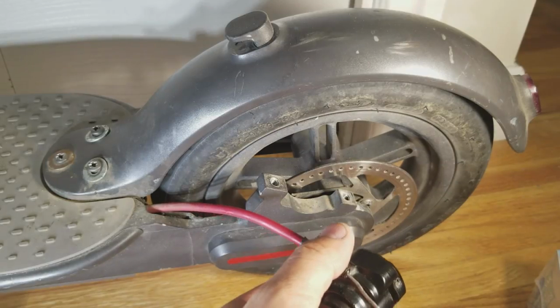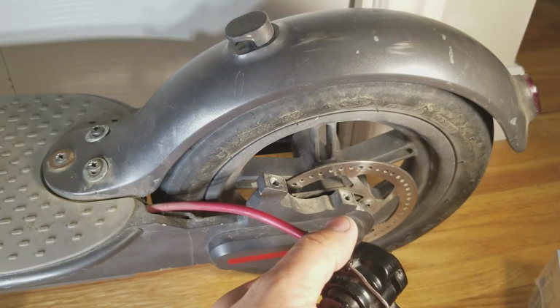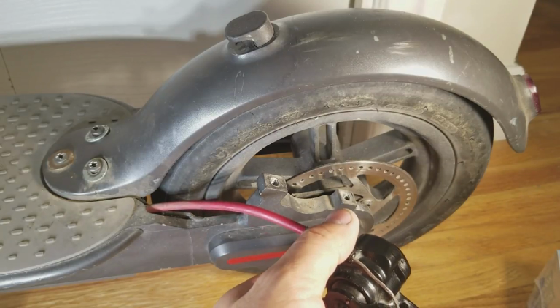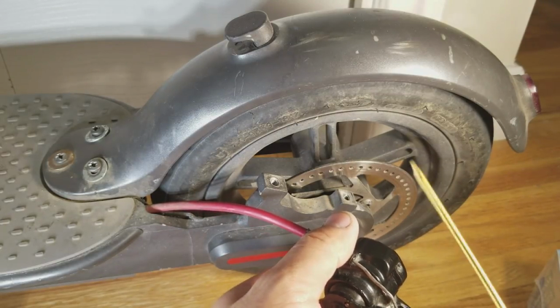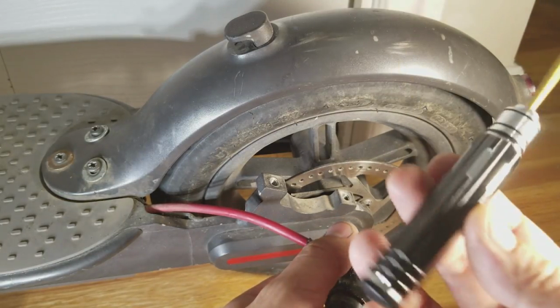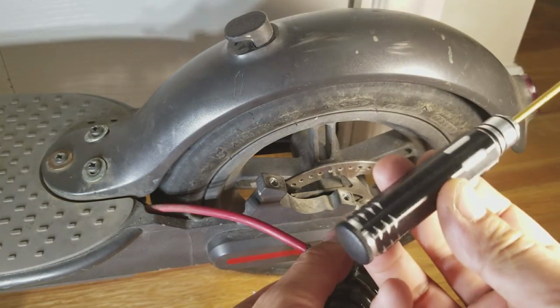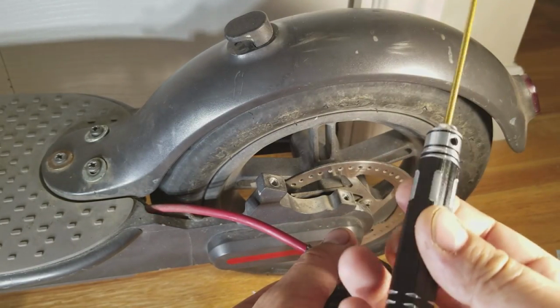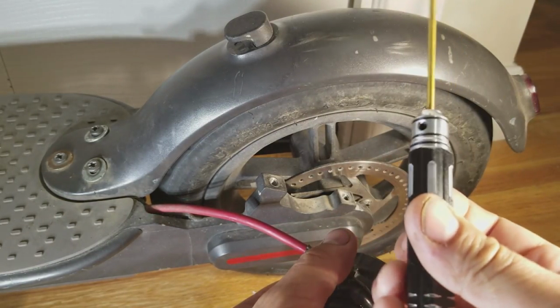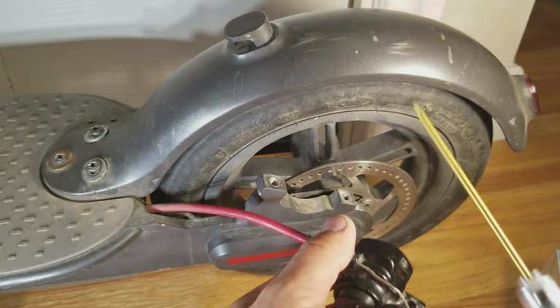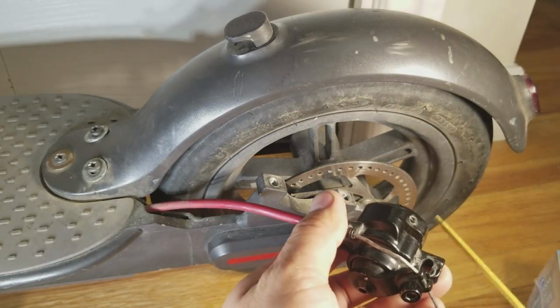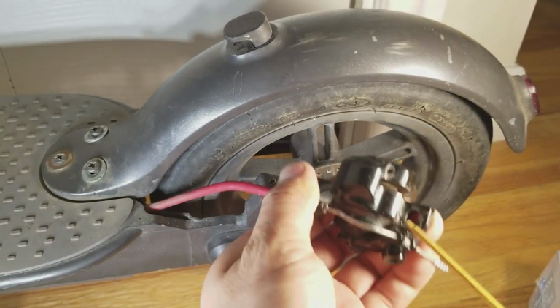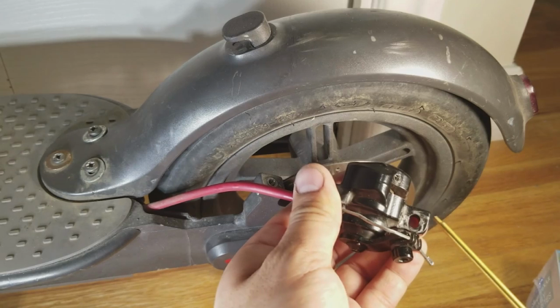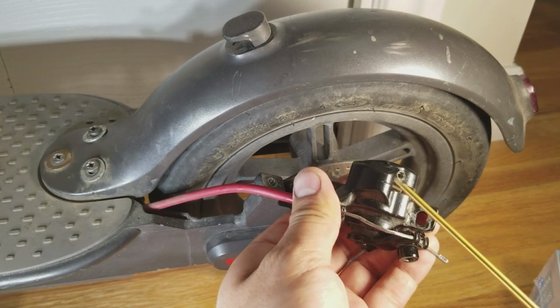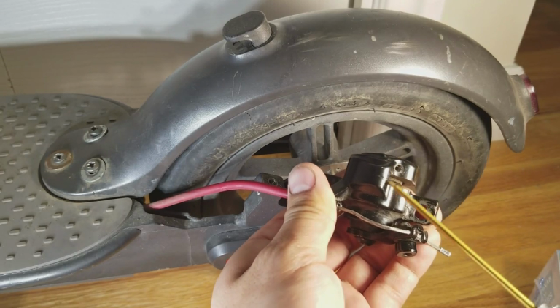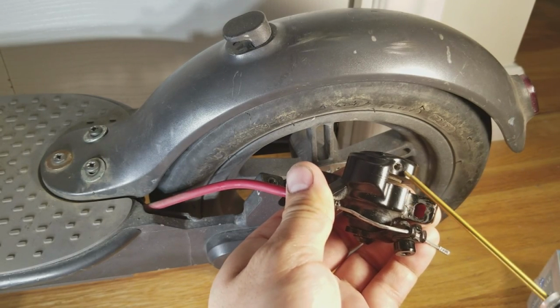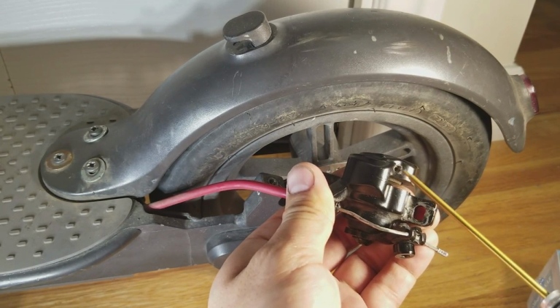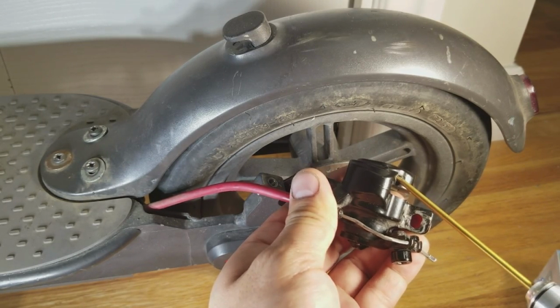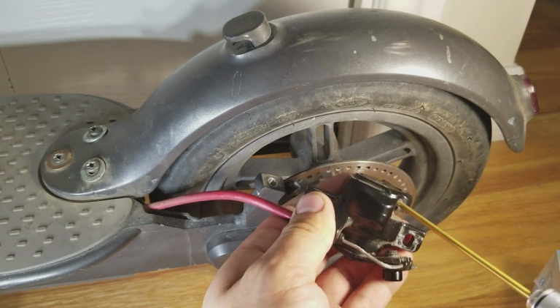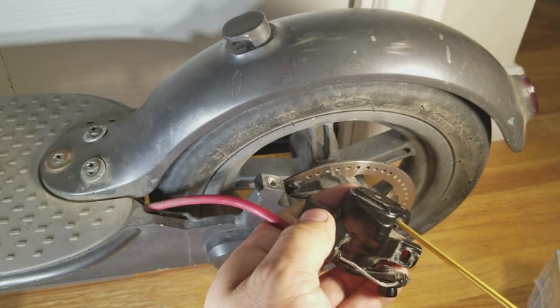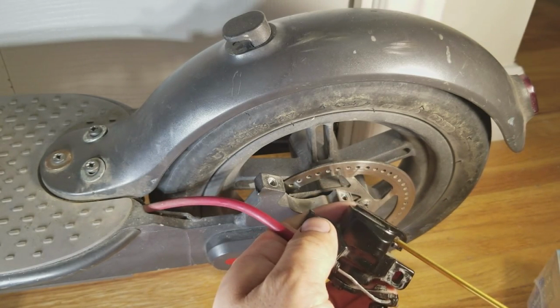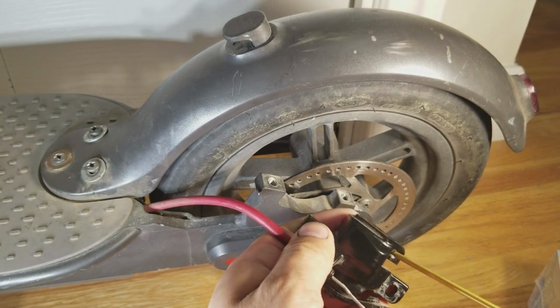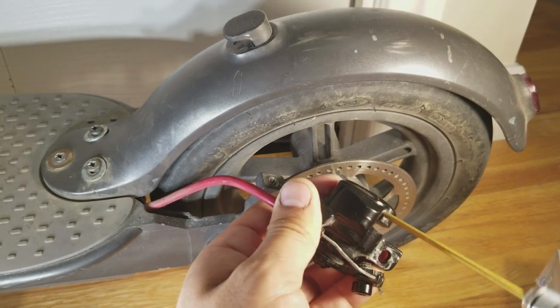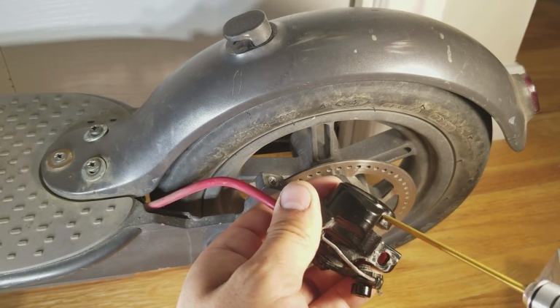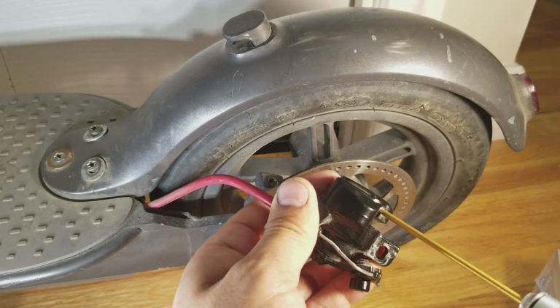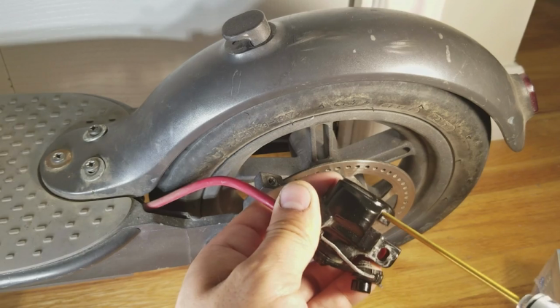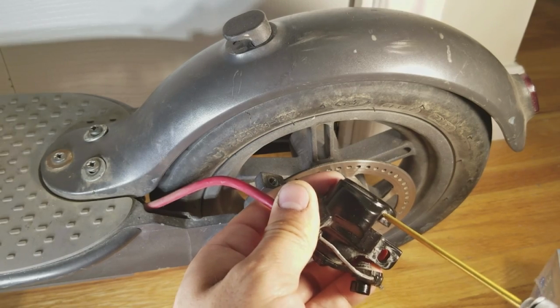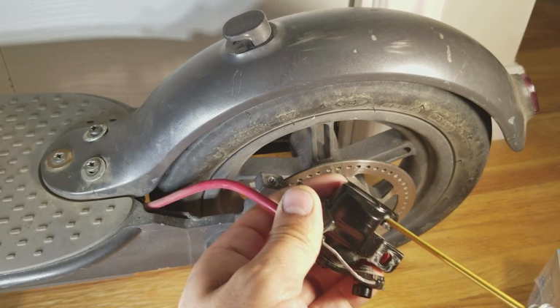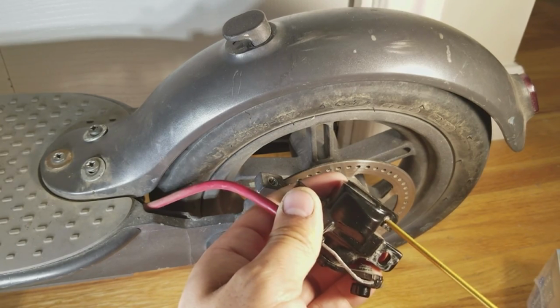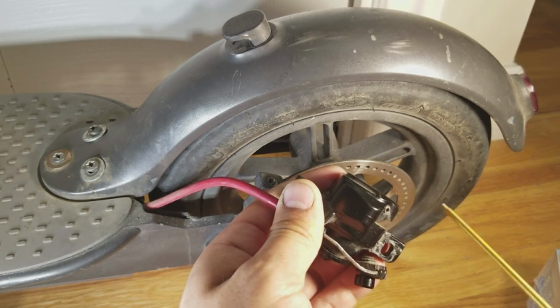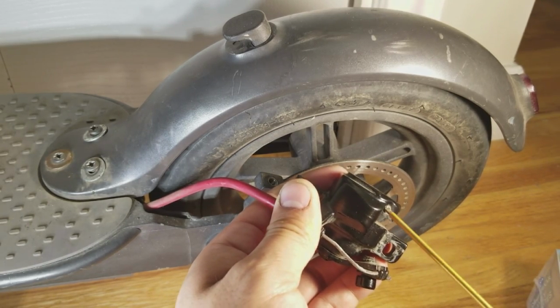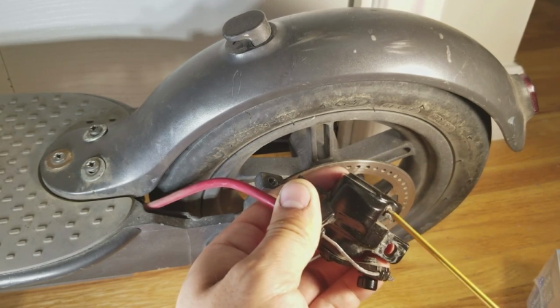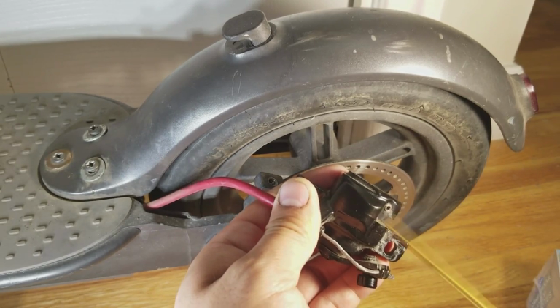Then take the 2mm Allen wrench — there is a set screw right here that you want to loosen. You don't need to completely remove it, just enough so that you start seeing the threads there.